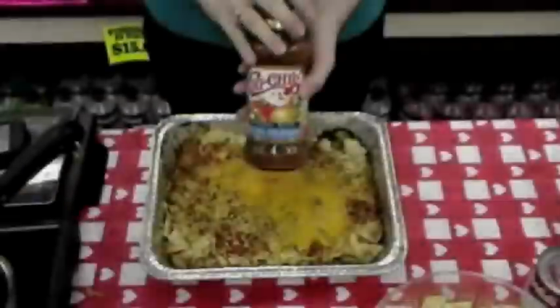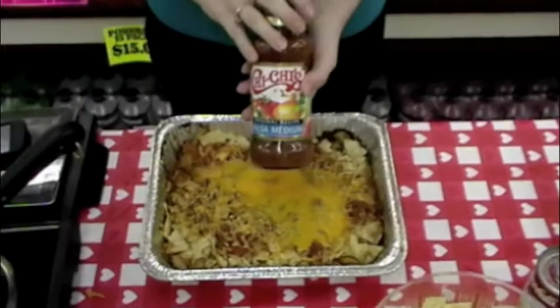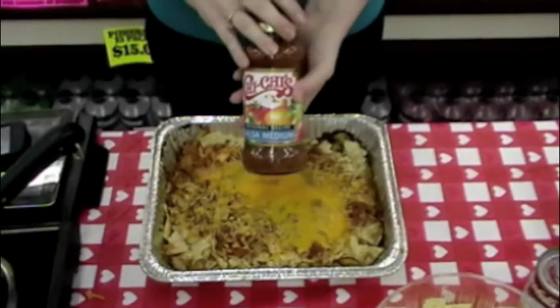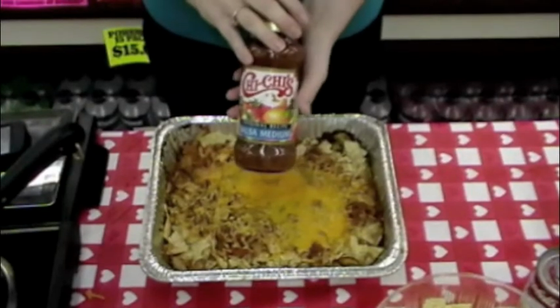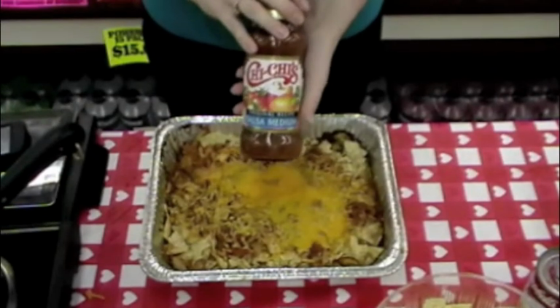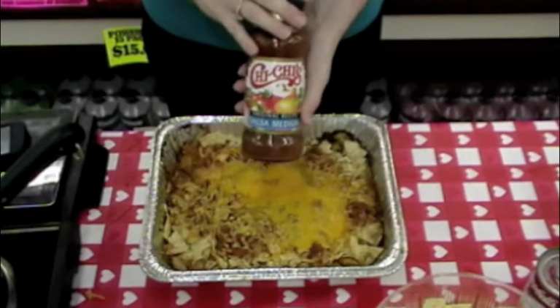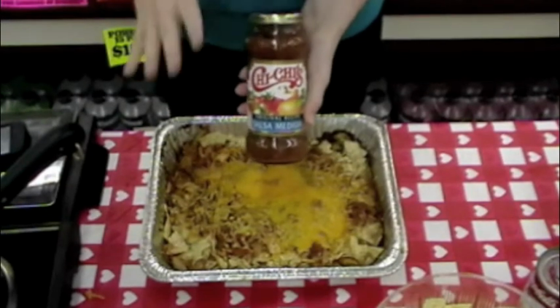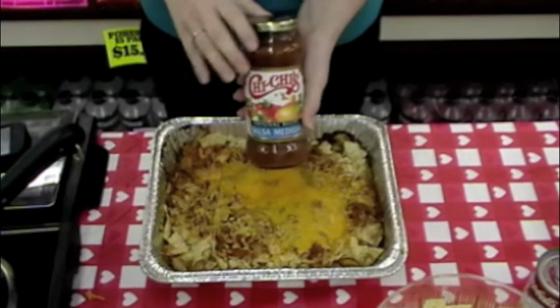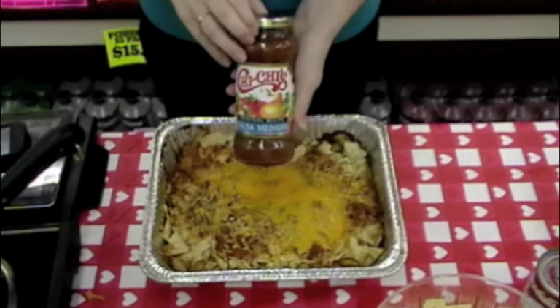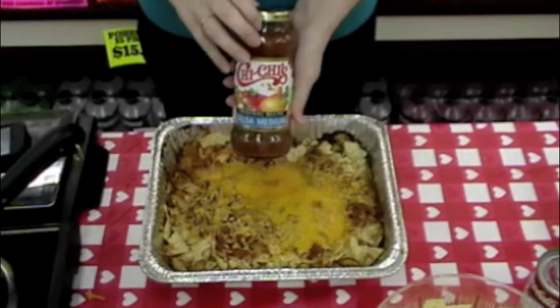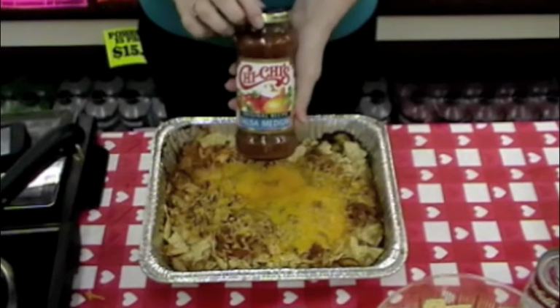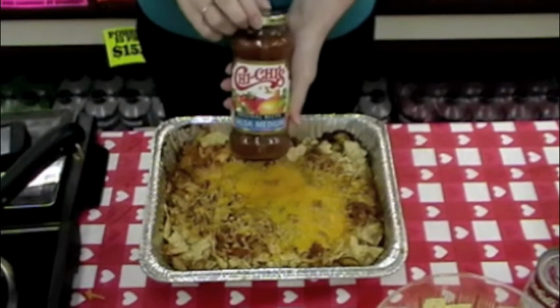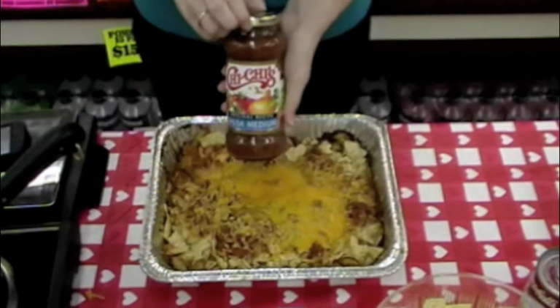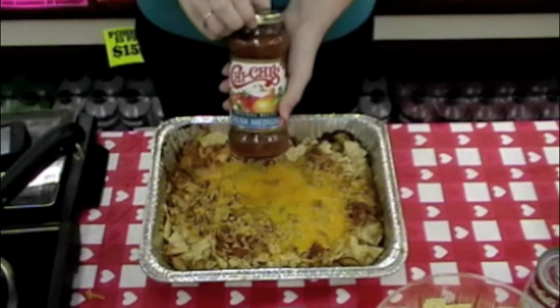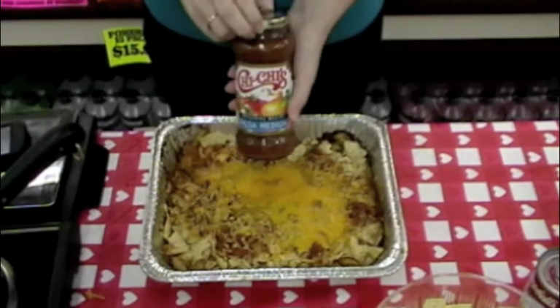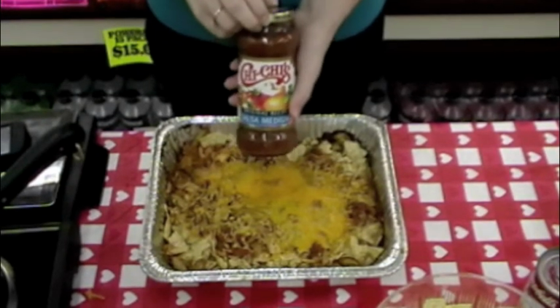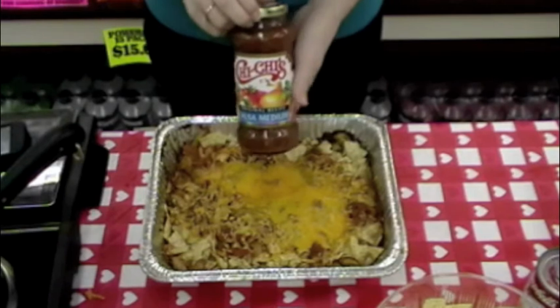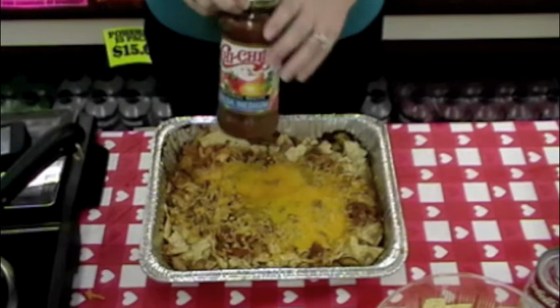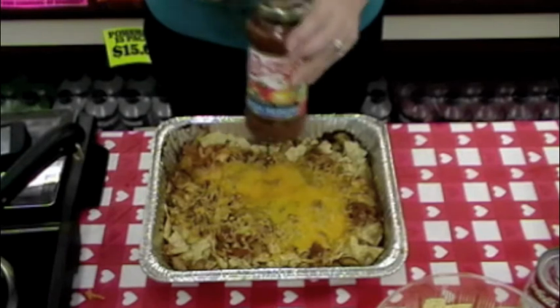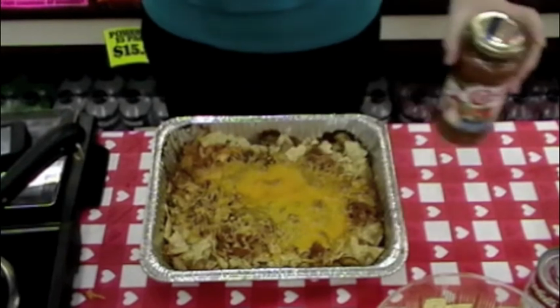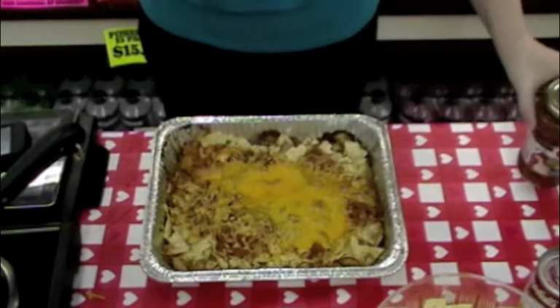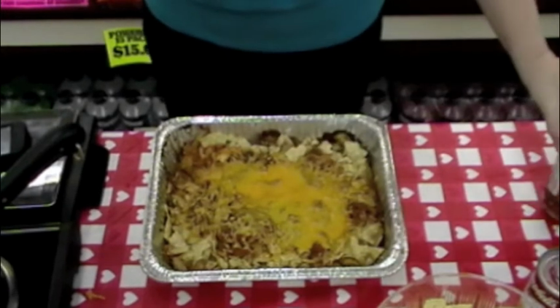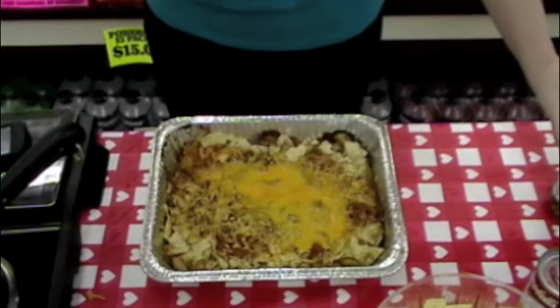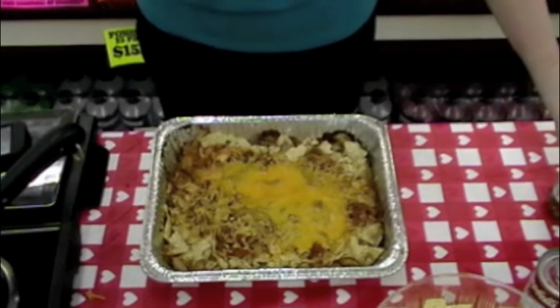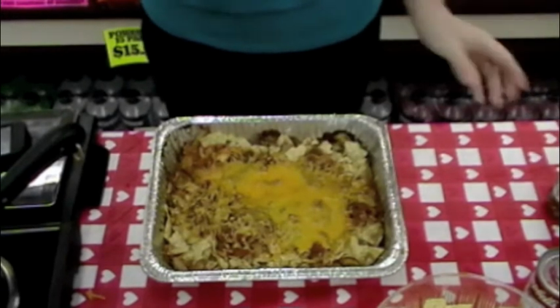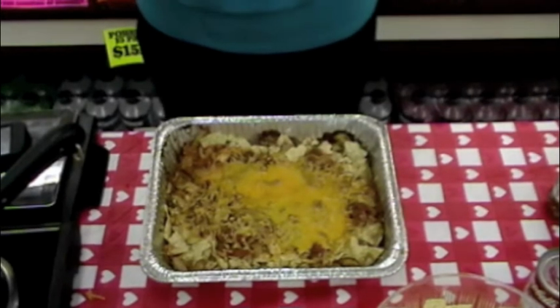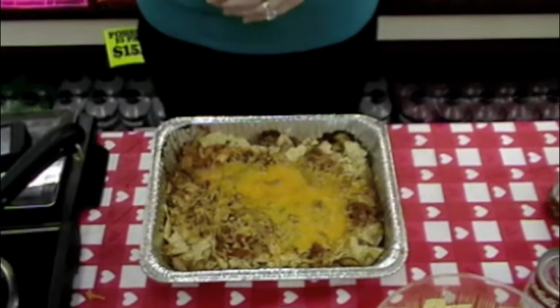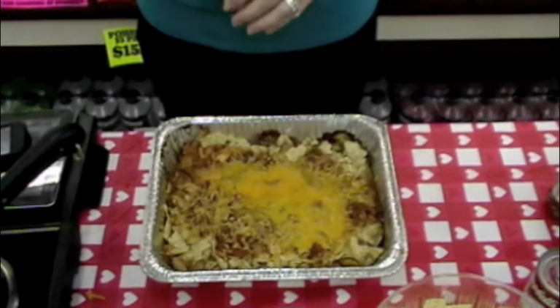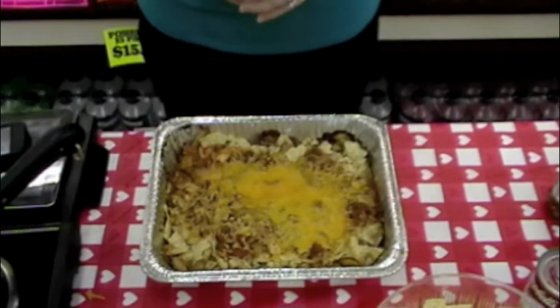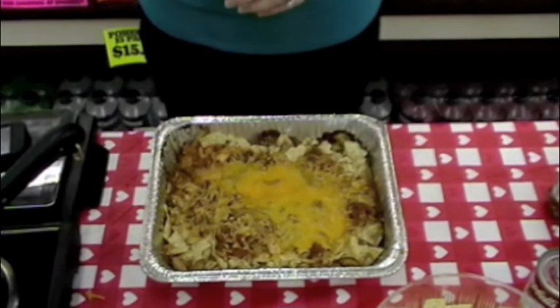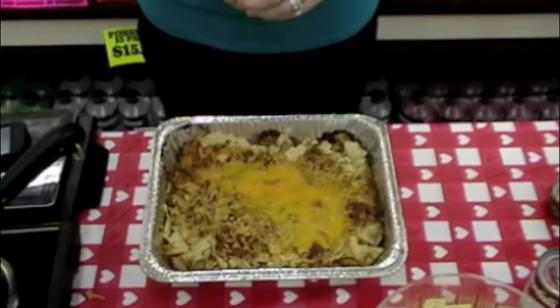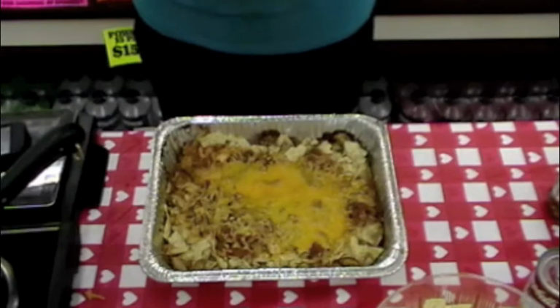When your cheesy Mexican chicken is warm, you're going to pop it out of the oven, put a little bit of salsa on top of it, and top it with the remainder of the shredded cheese that we didn't use. Put it back into the oven until the cheese is melted.